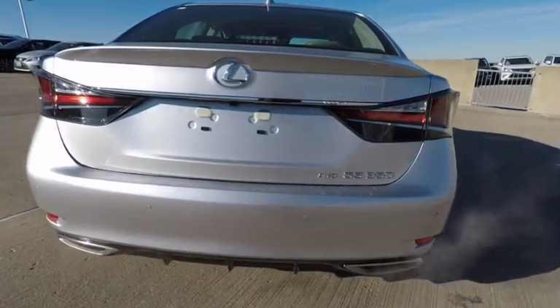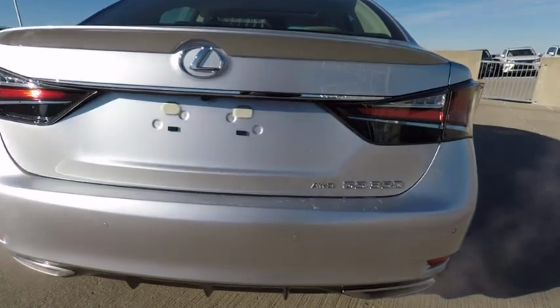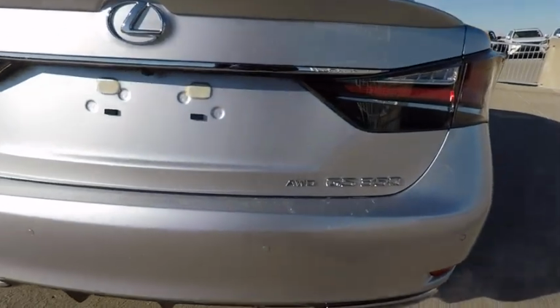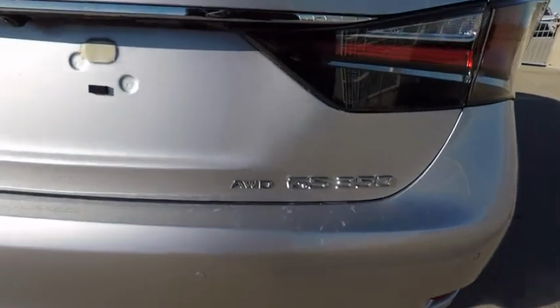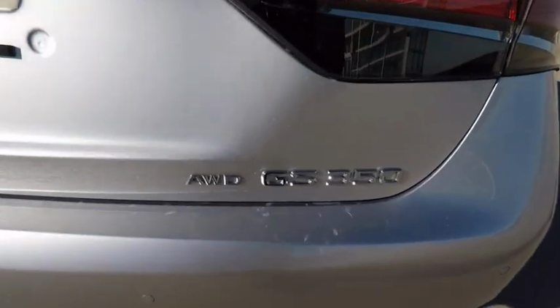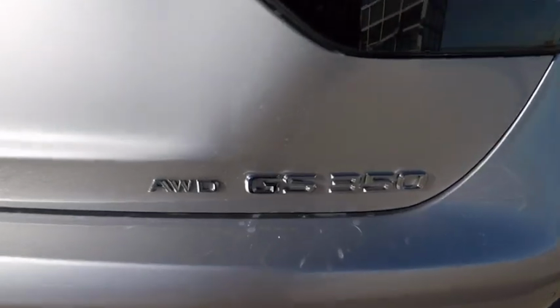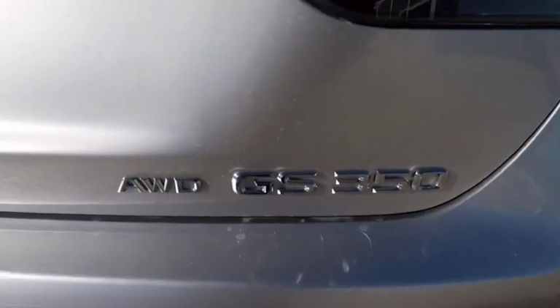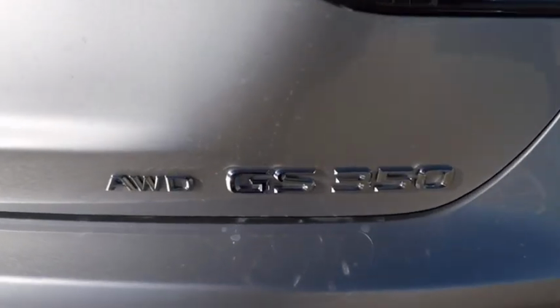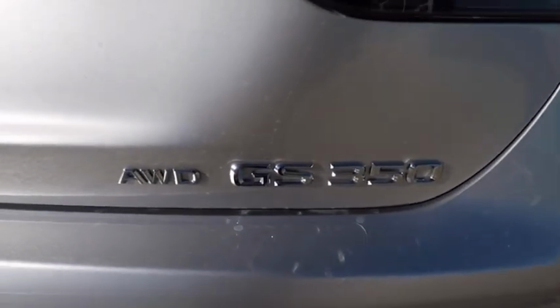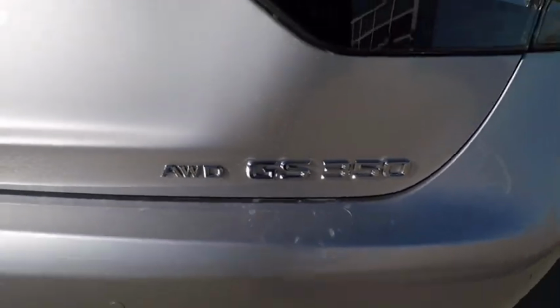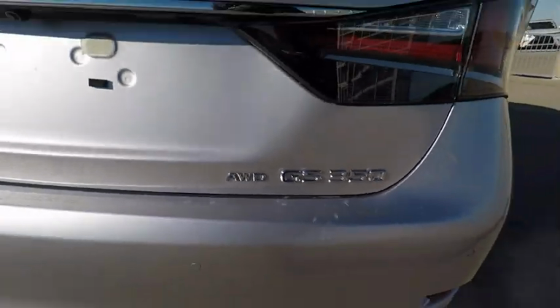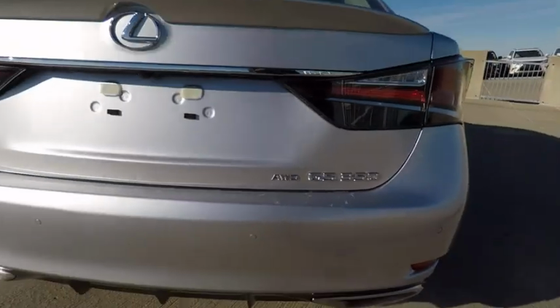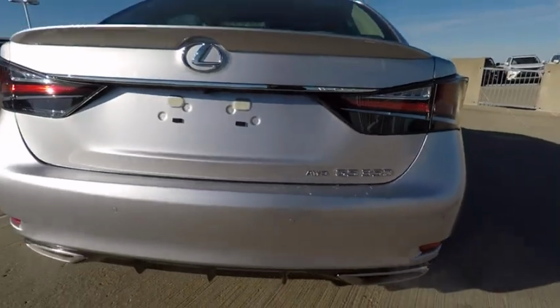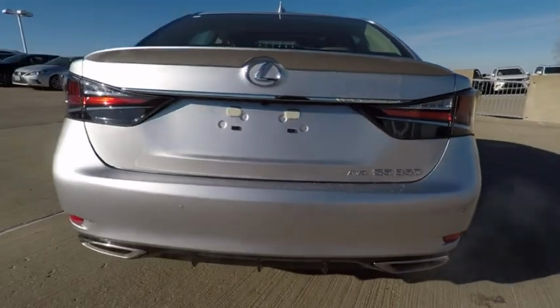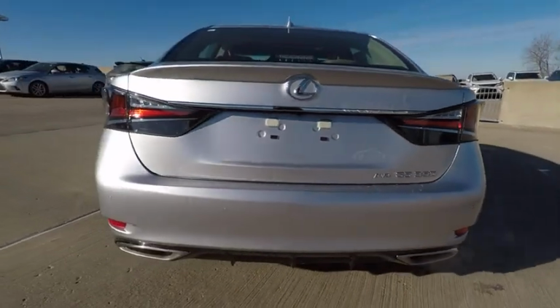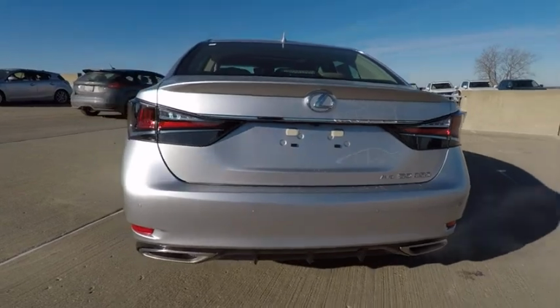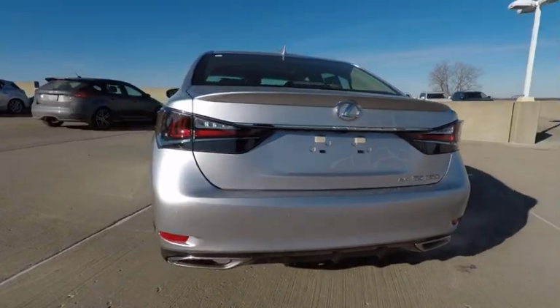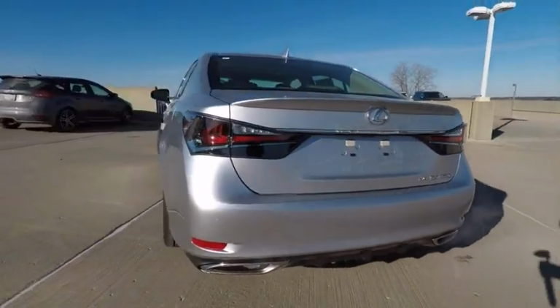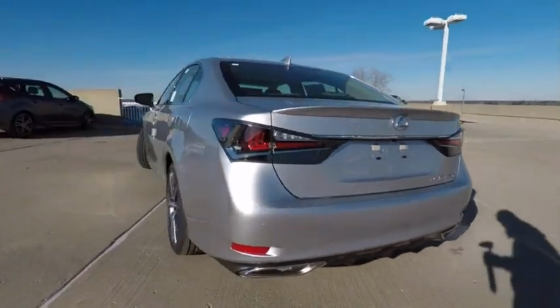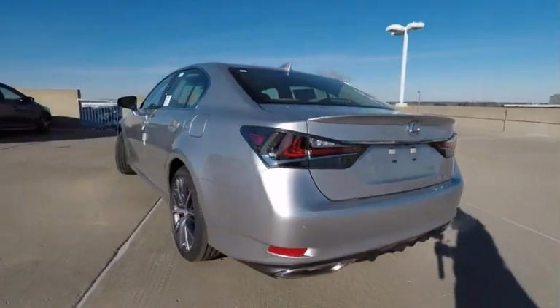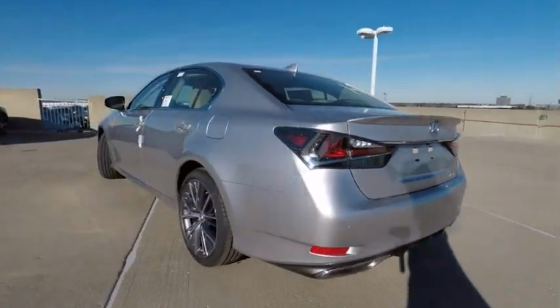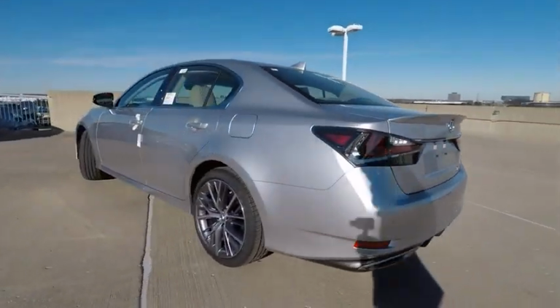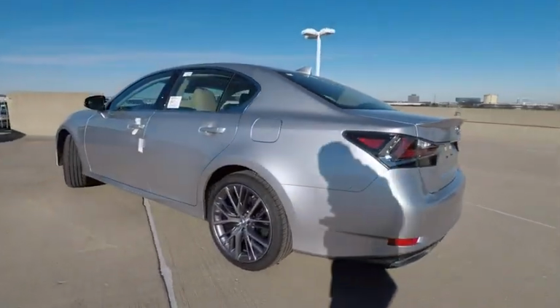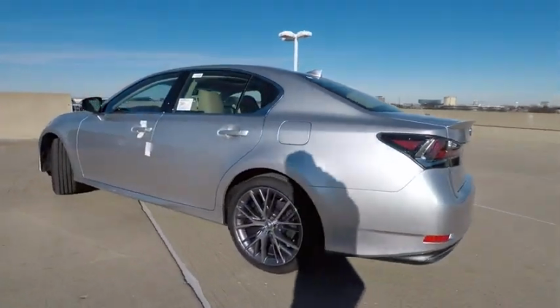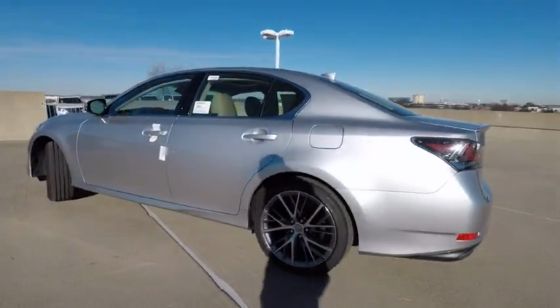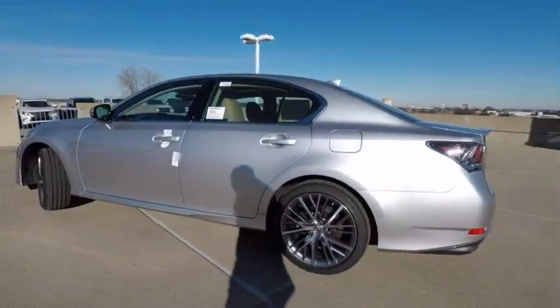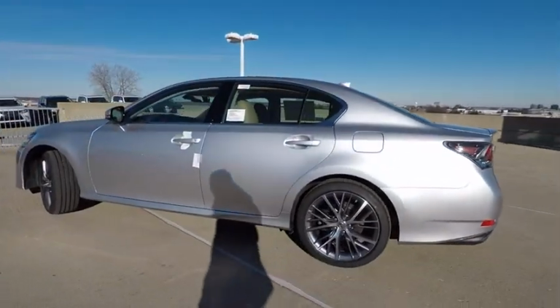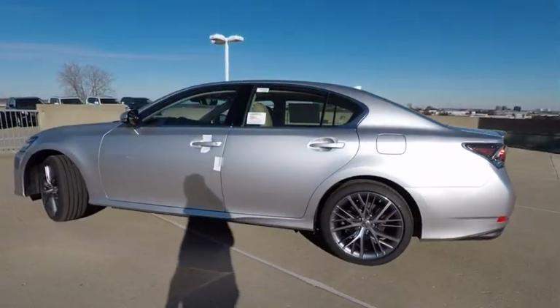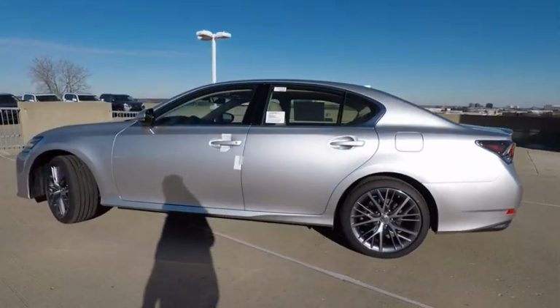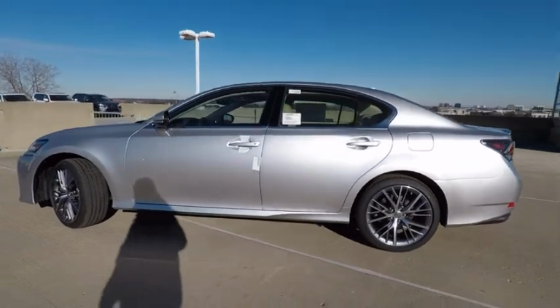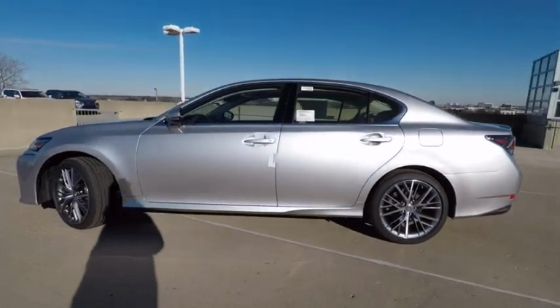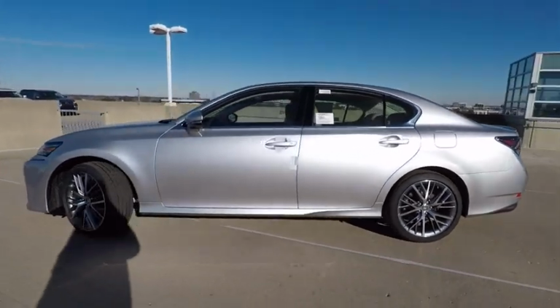Traction control, stability control, power brakes, compass, clock, child safety locks, trip computer, electronic brake force distribution, rear floor mats, cargo area light.